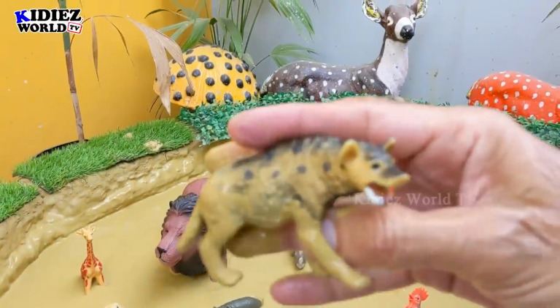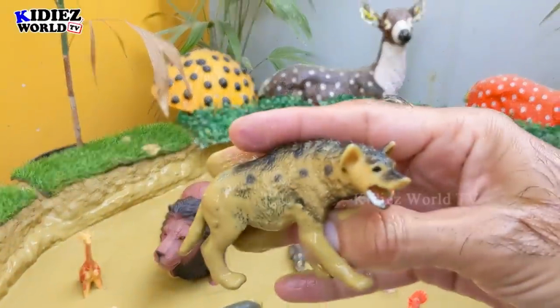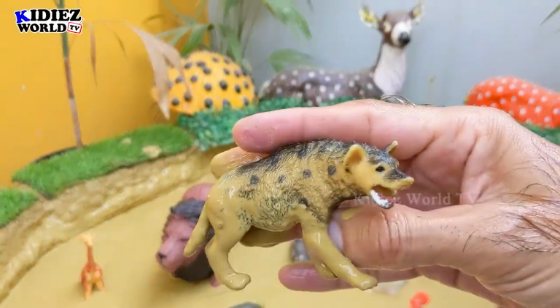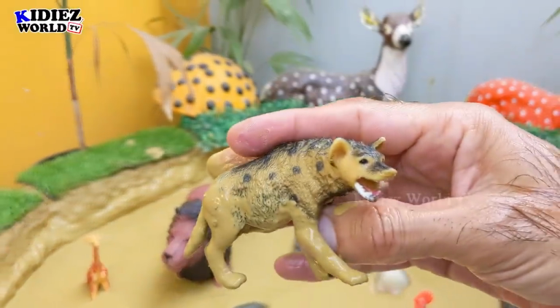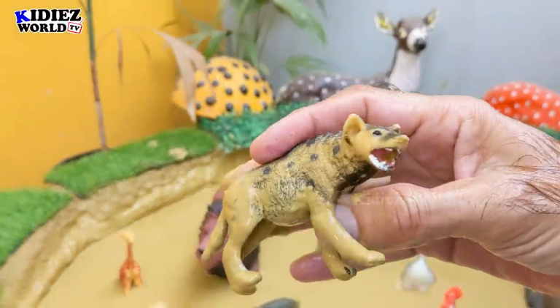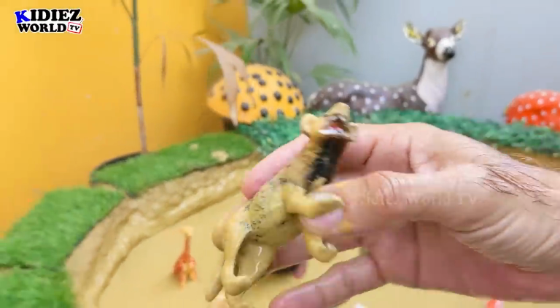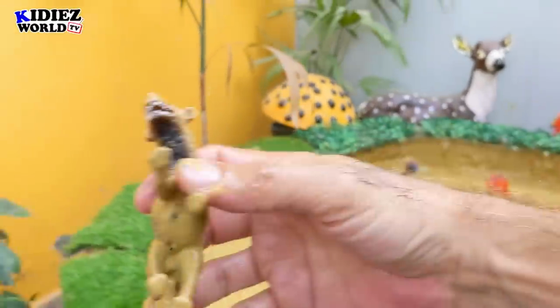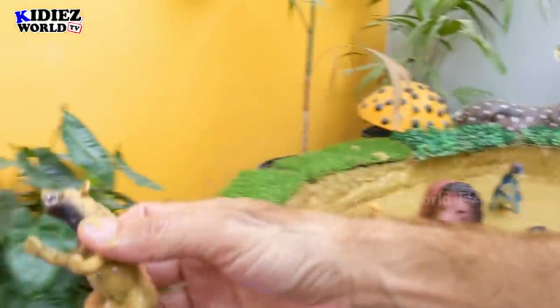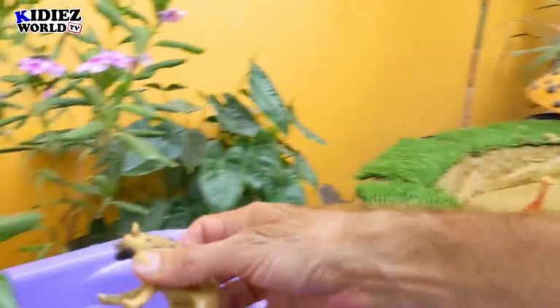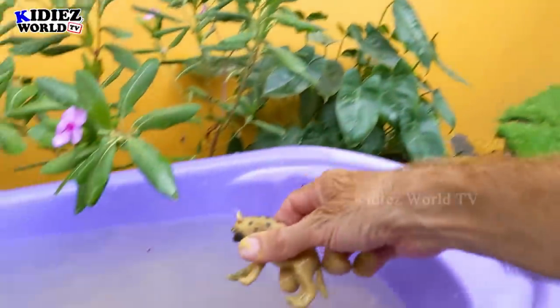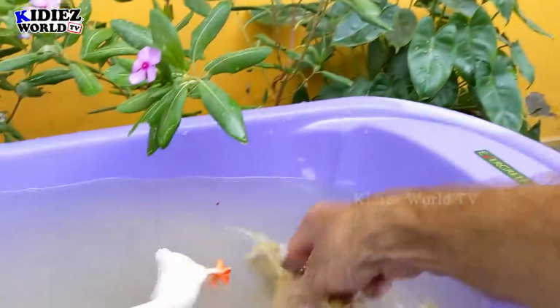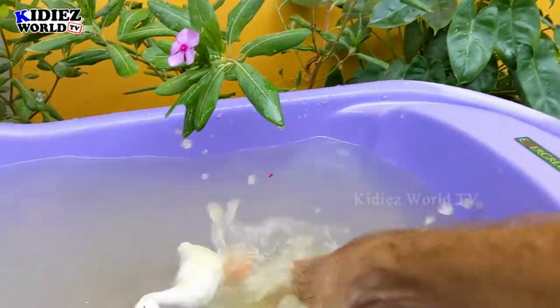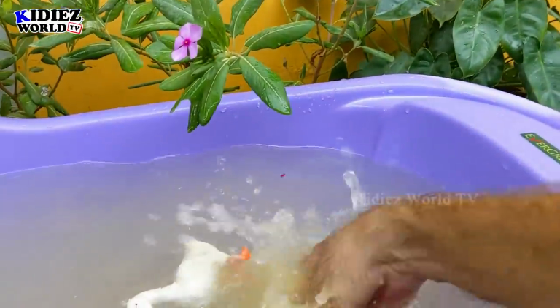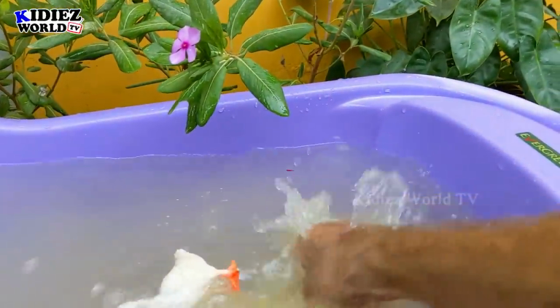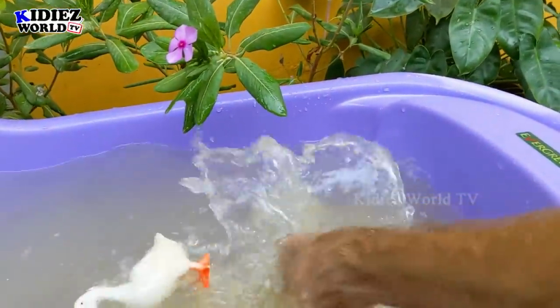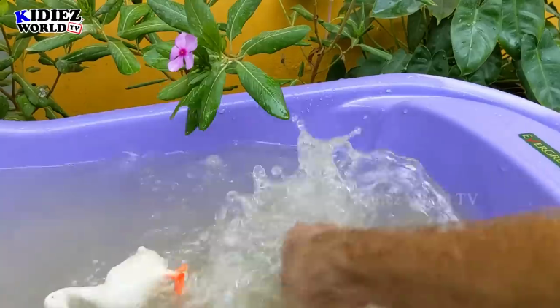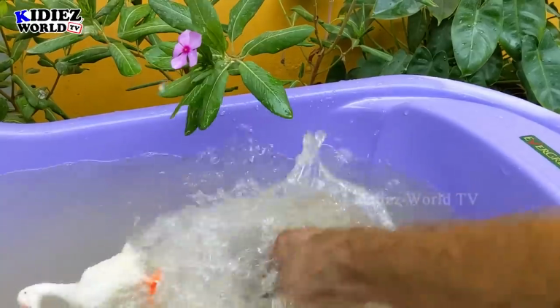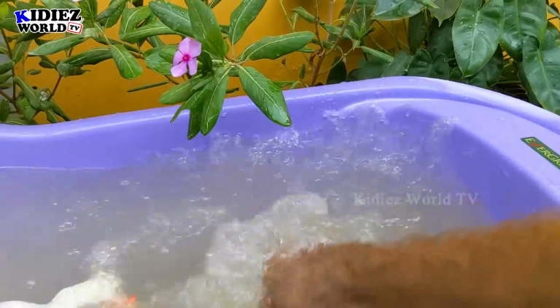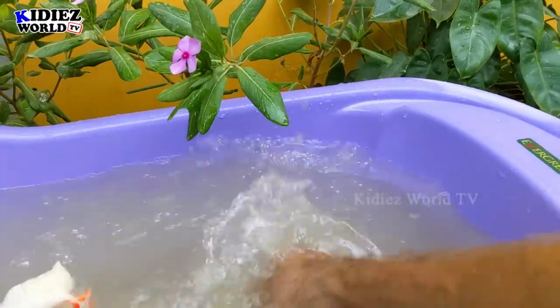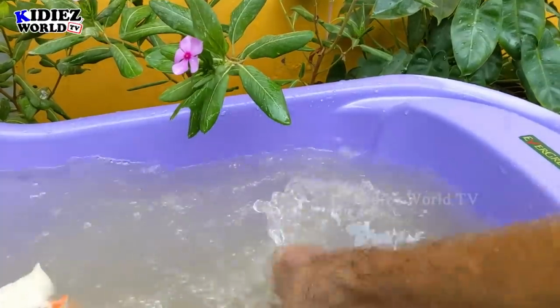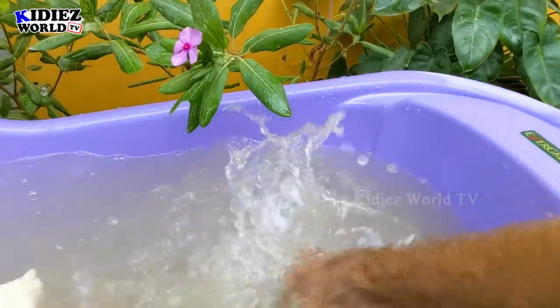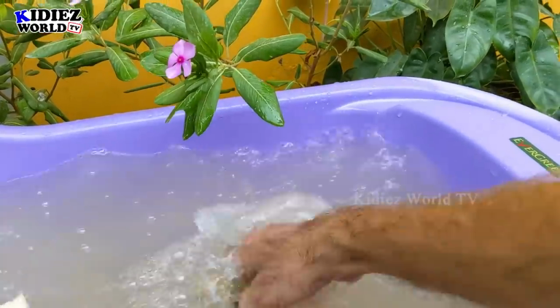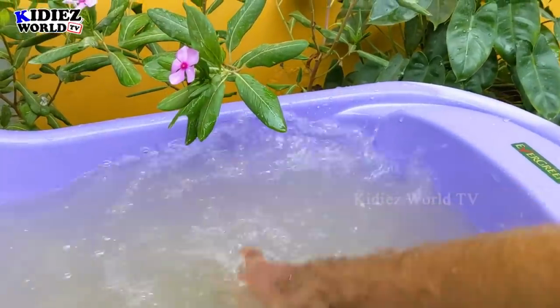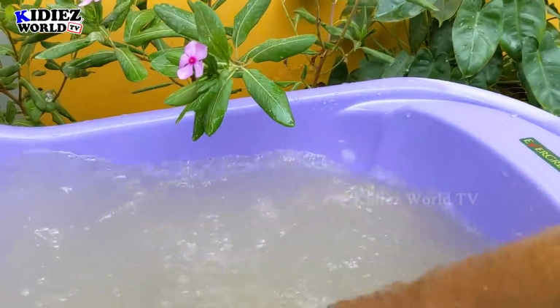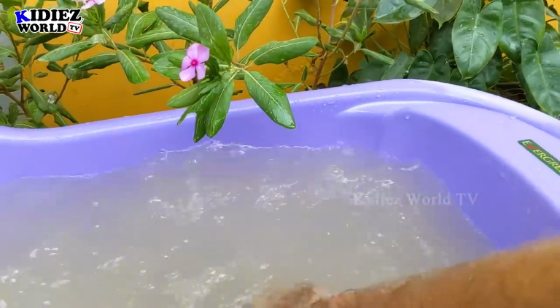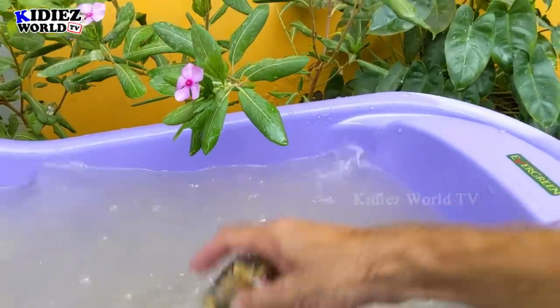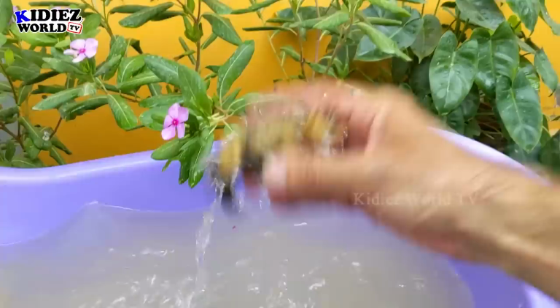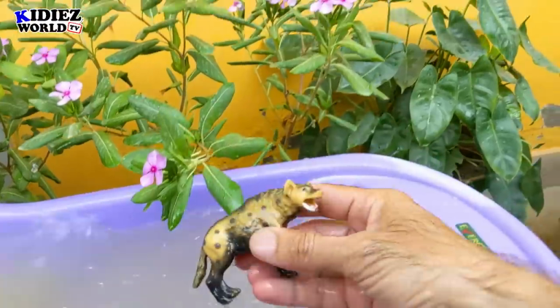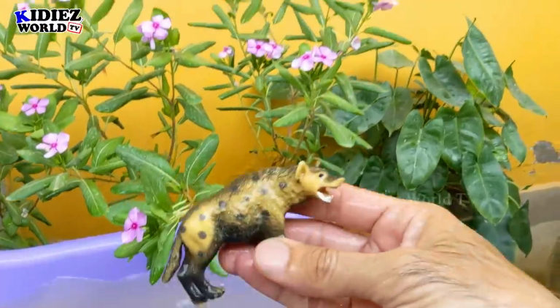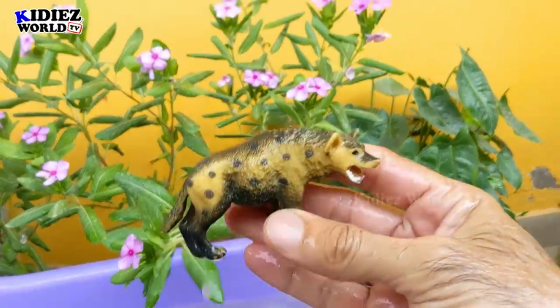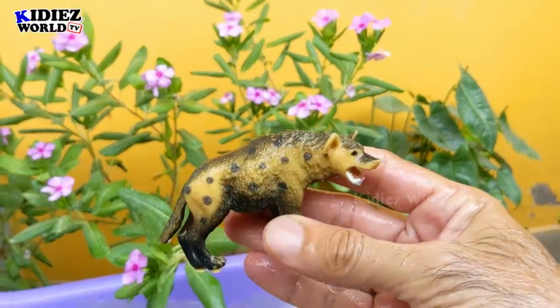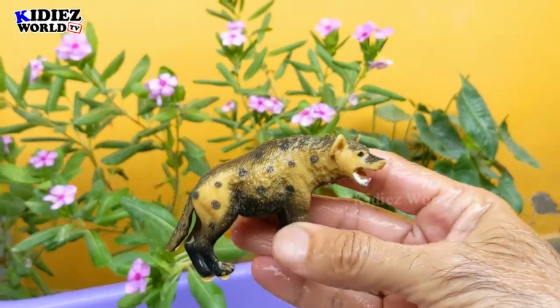And the next one we have is Hyena. Hyenas are like a dog. These are basically wild animals, small animals but they are very clever. Hyena.